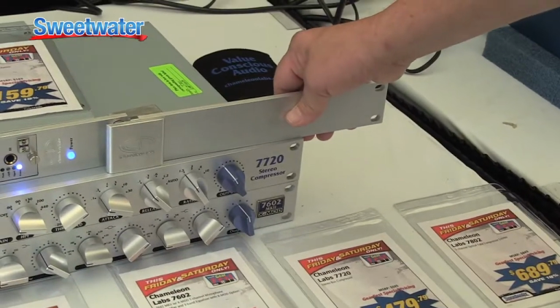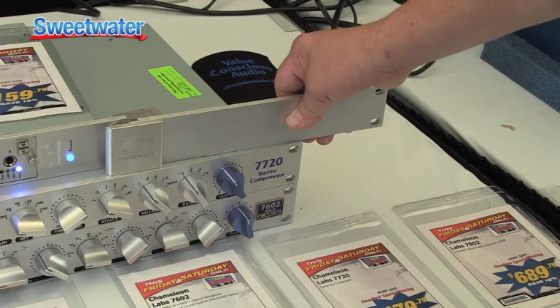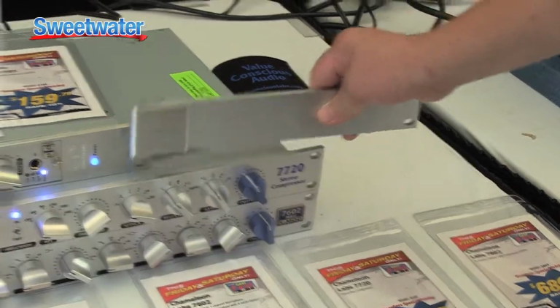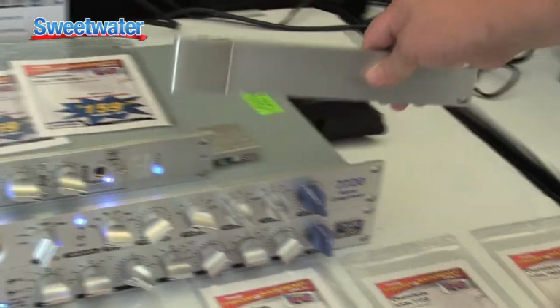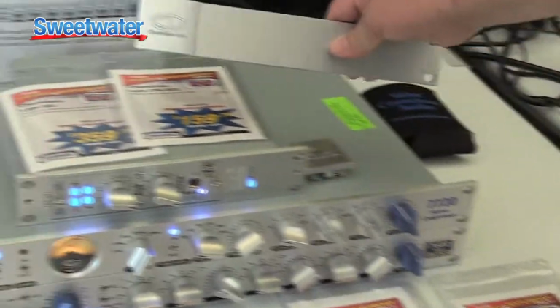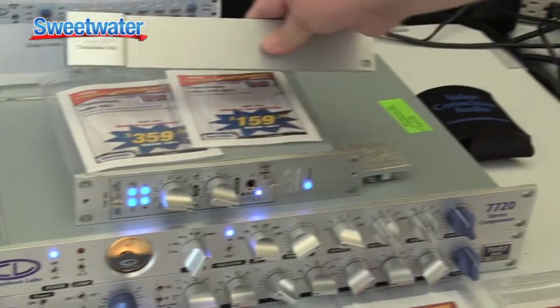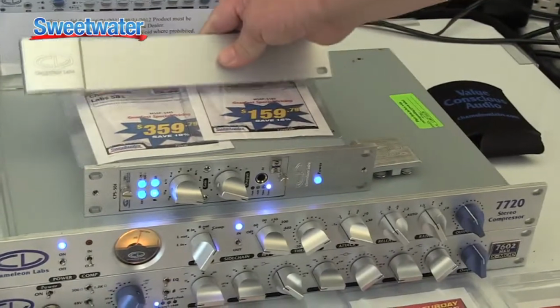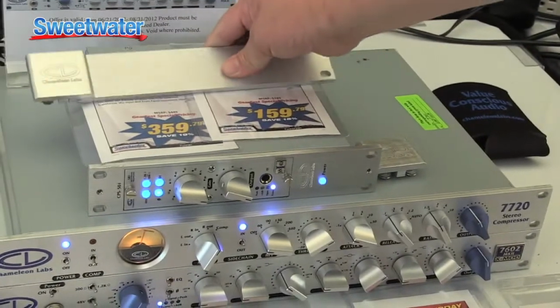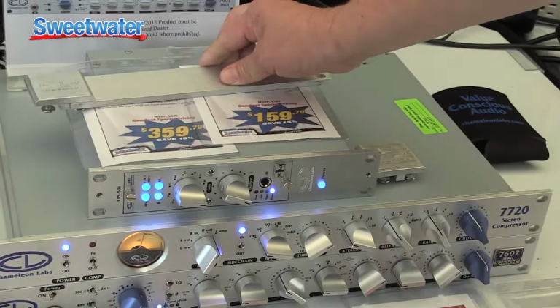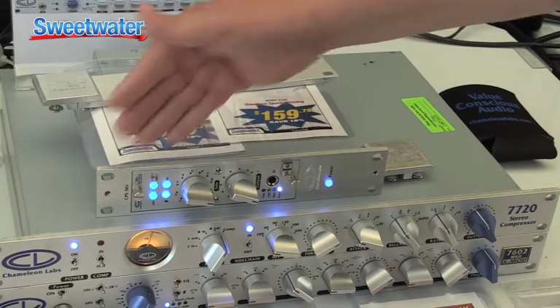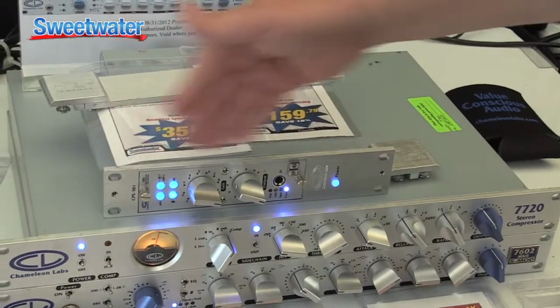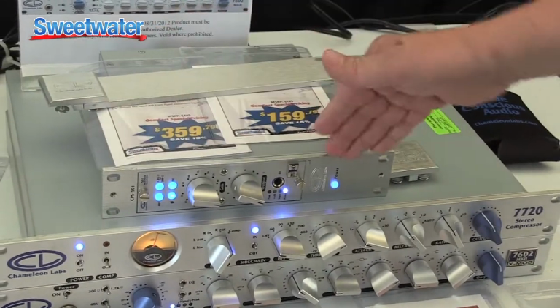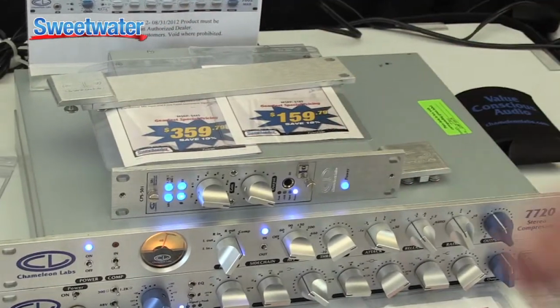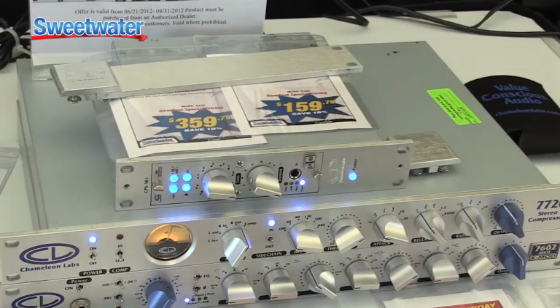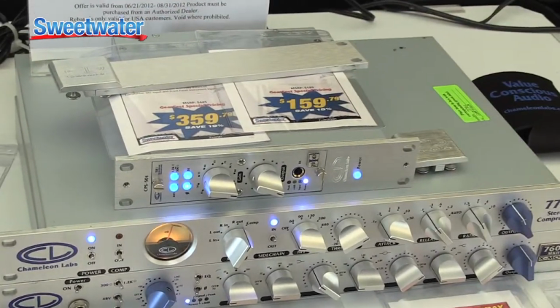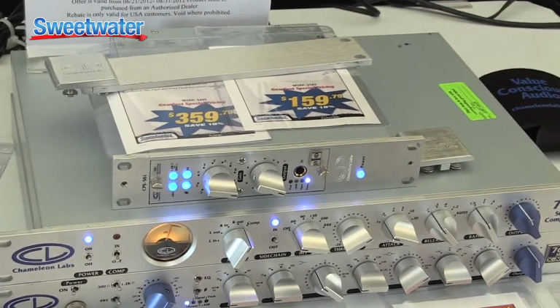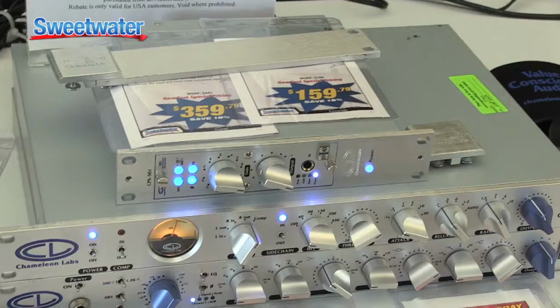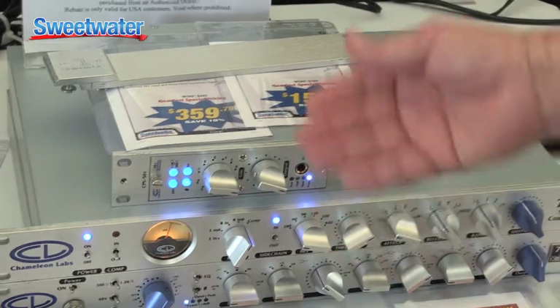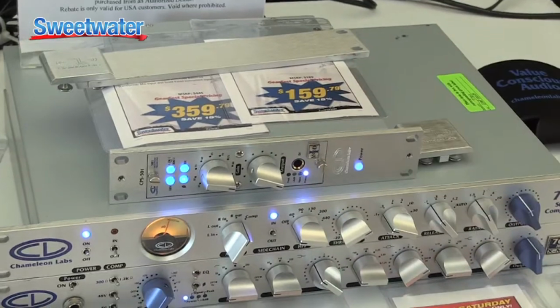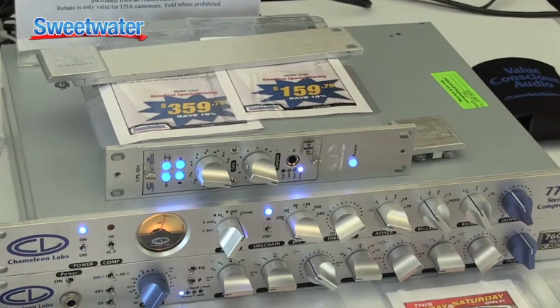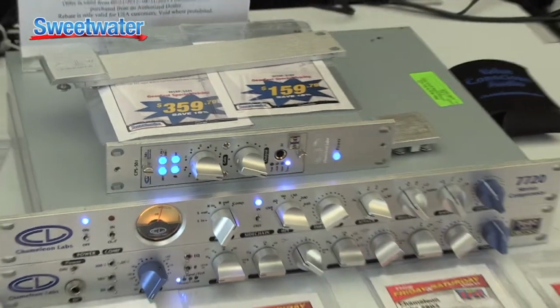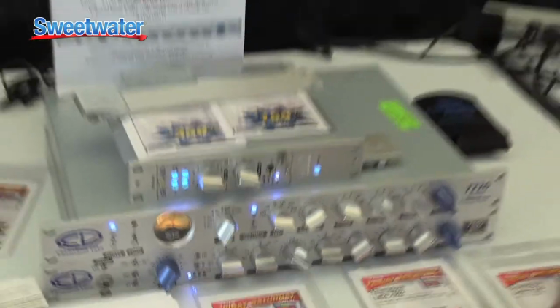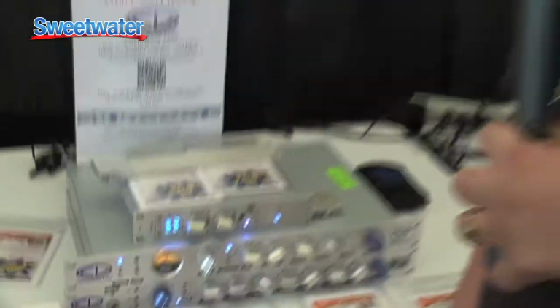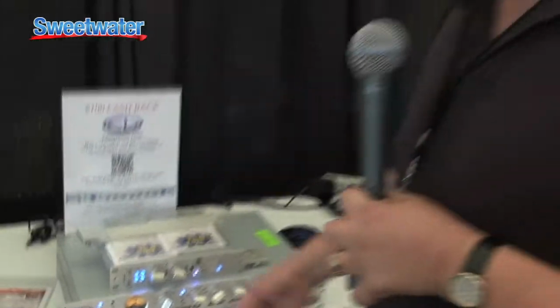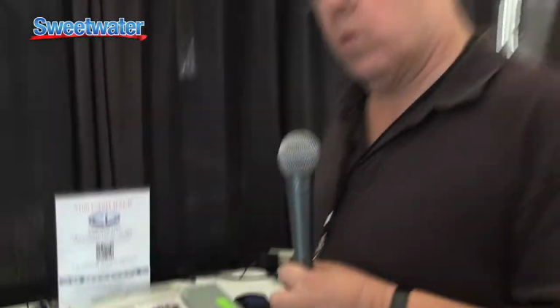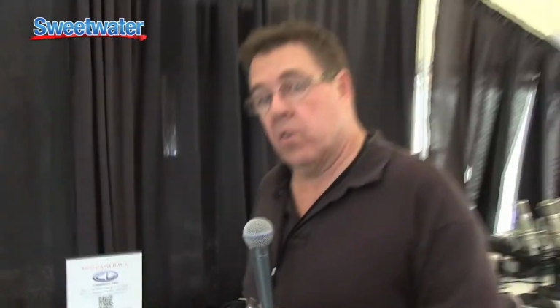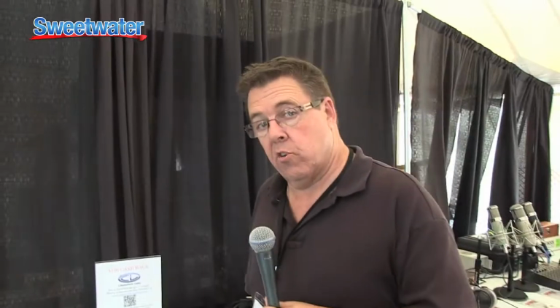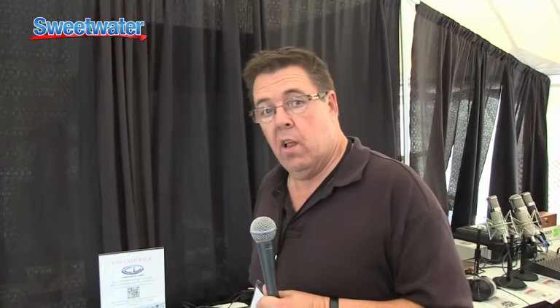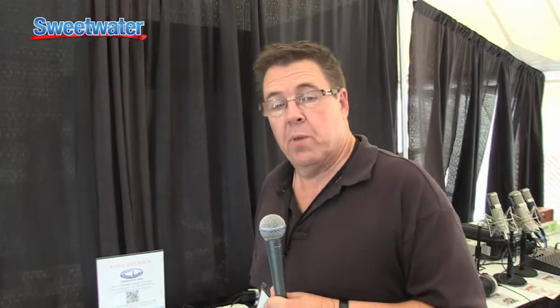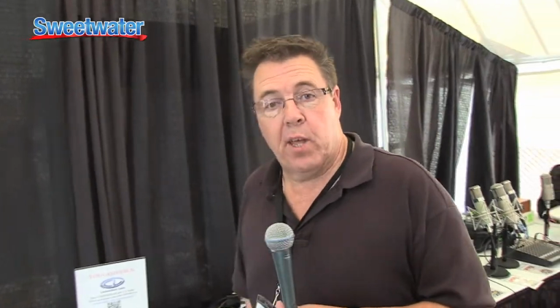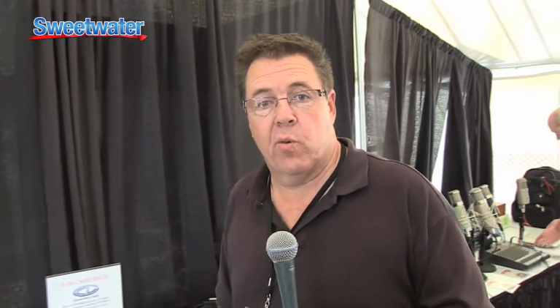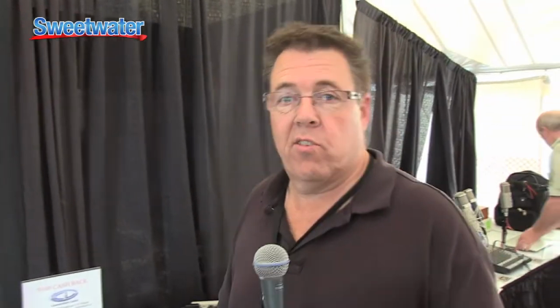Or we have it available so it can be standalone, or you can put two of them side by side. If you'd like to know more about the Chameleon Labs product, just give your Sweetwater sales engineer a call — they'll be happy to answer any questions.